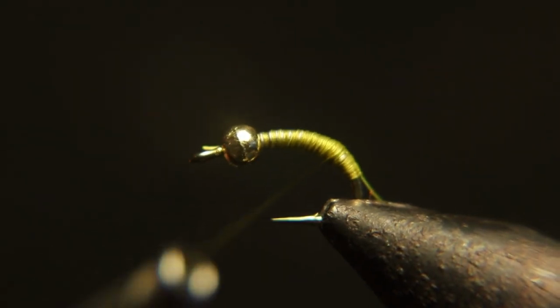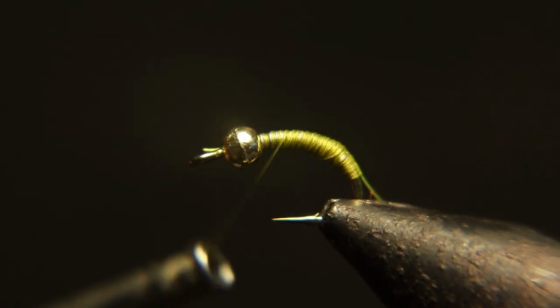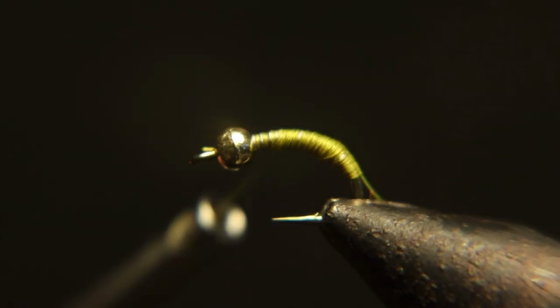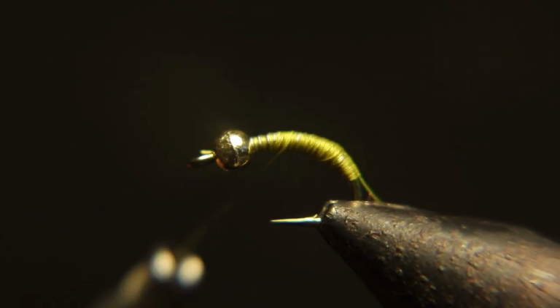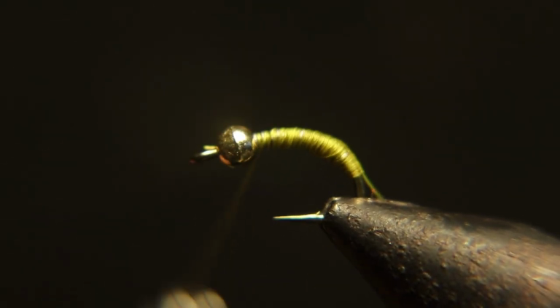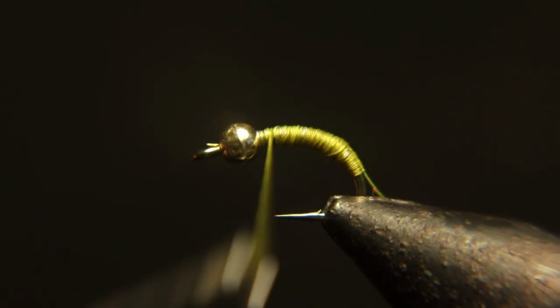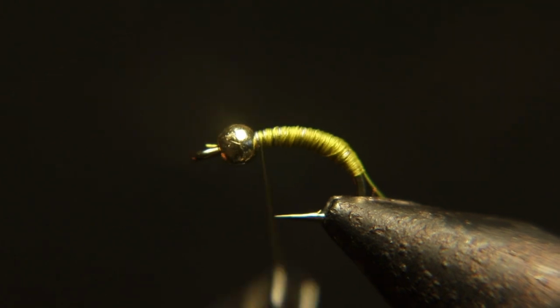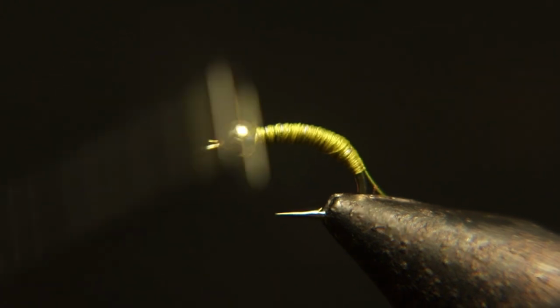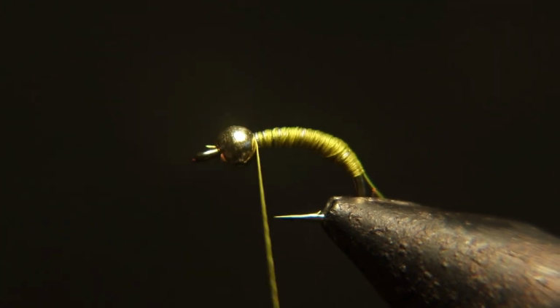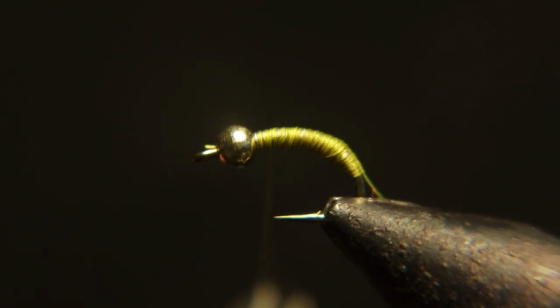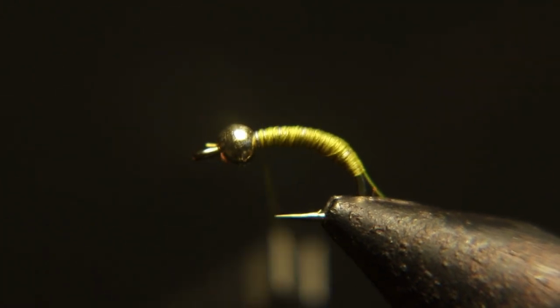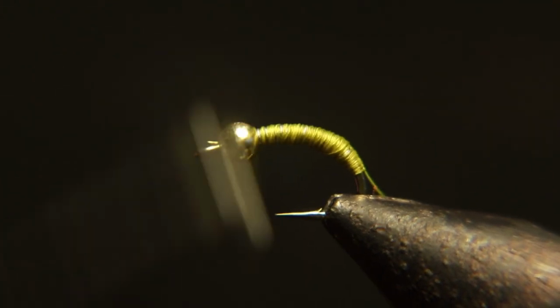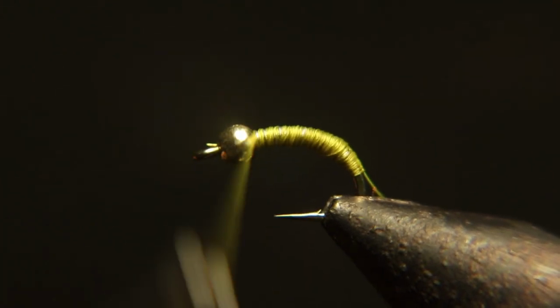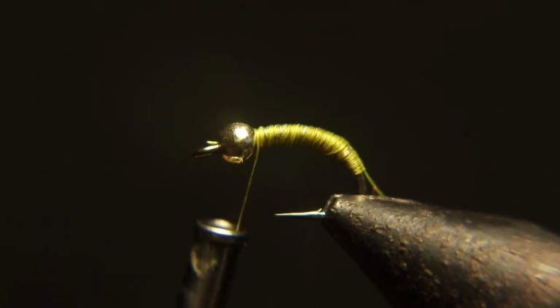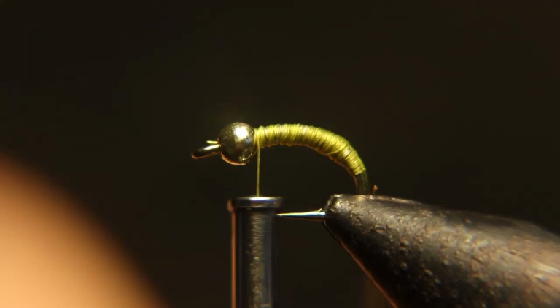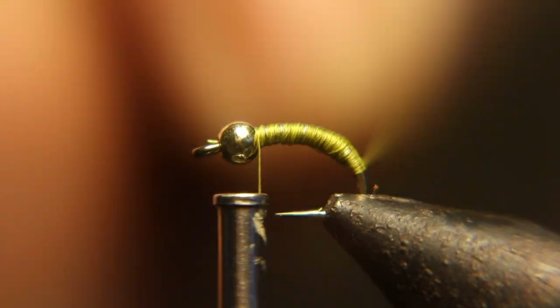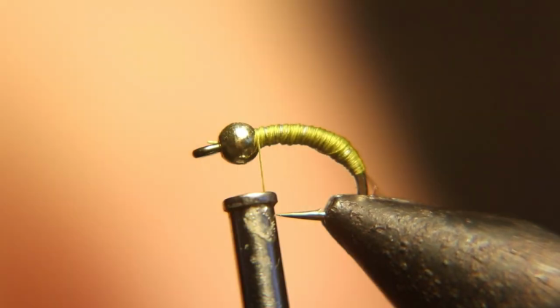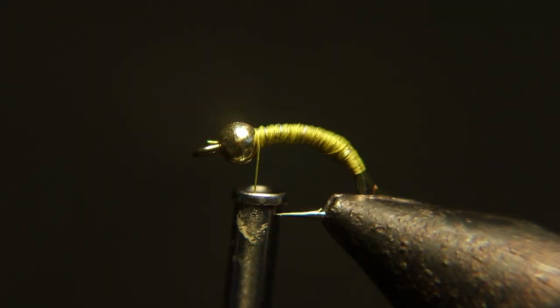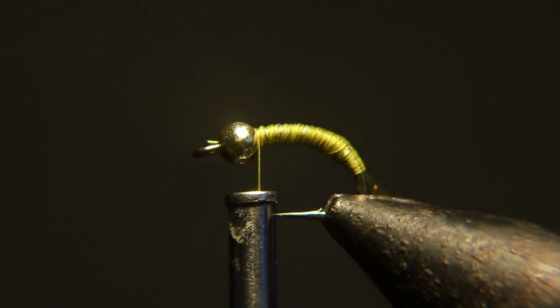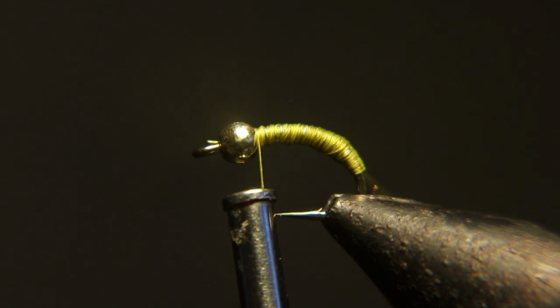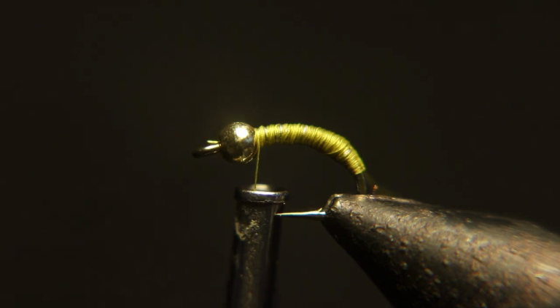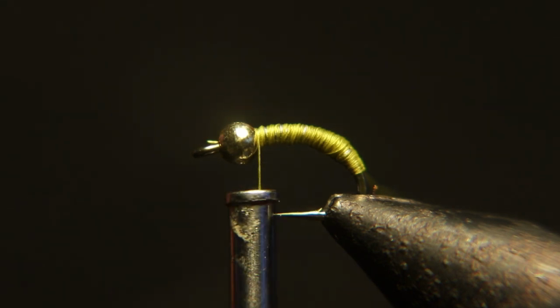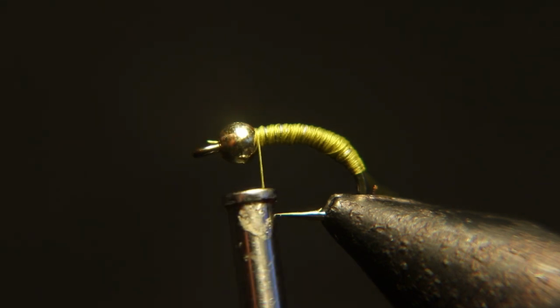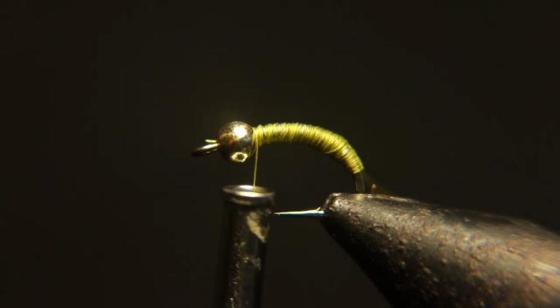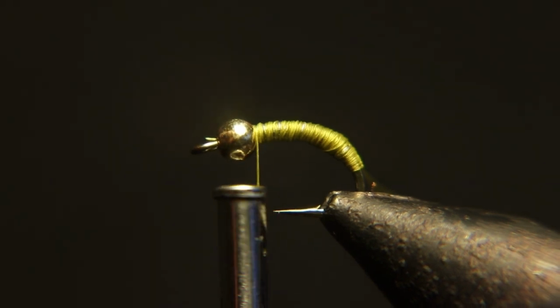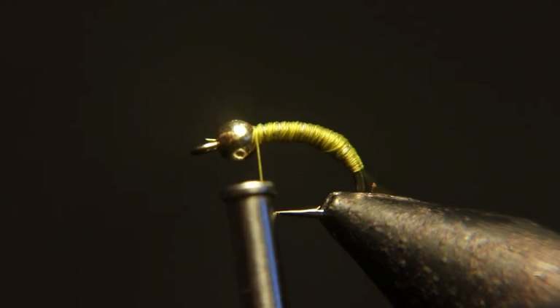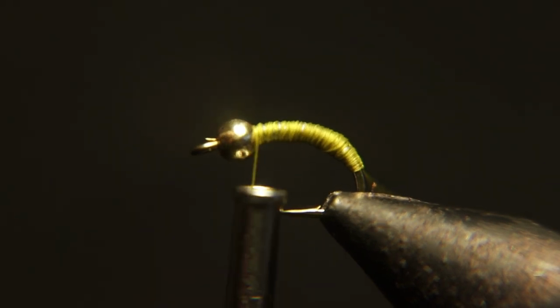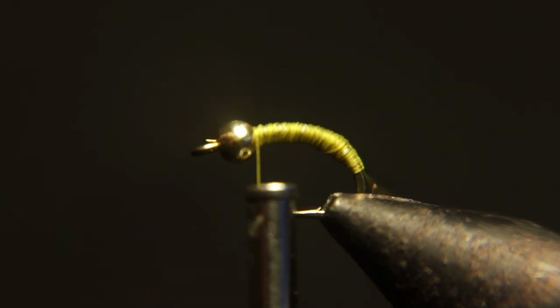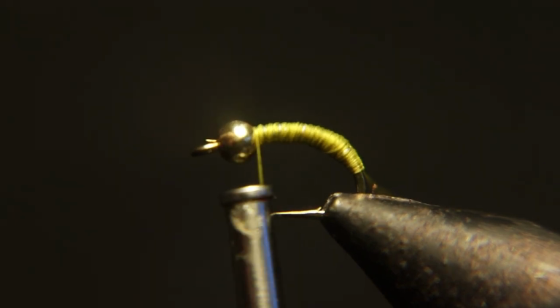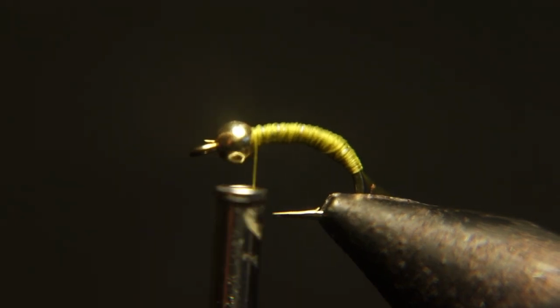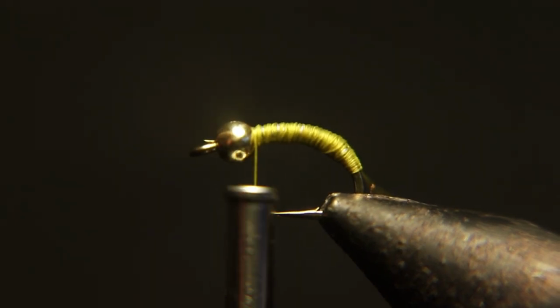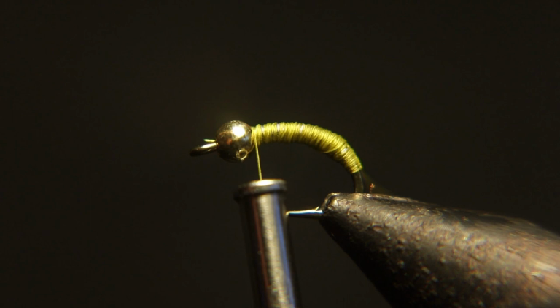What you're going to do is fill it in — that's your body of your fly. The worm part of the body is your tying thread. So build your body and make it look how you want it to look.